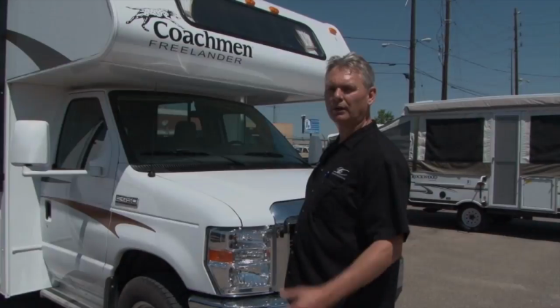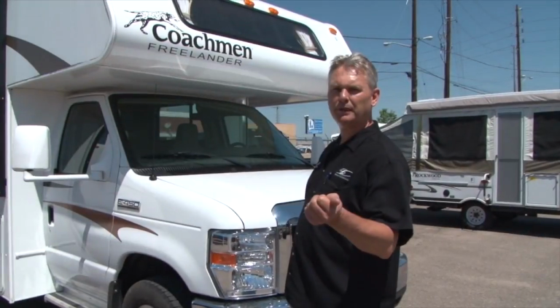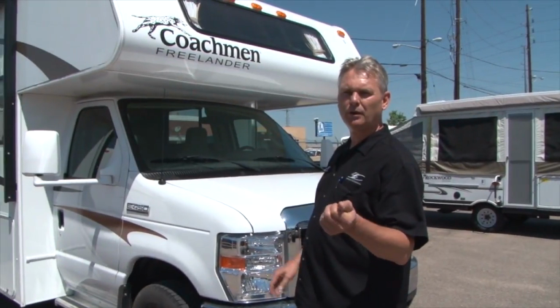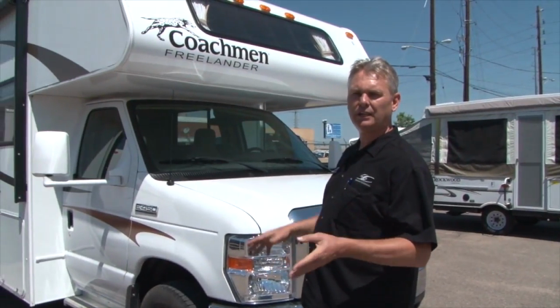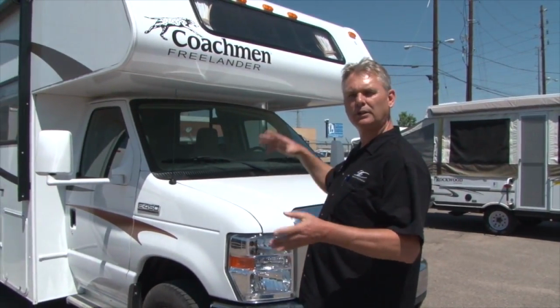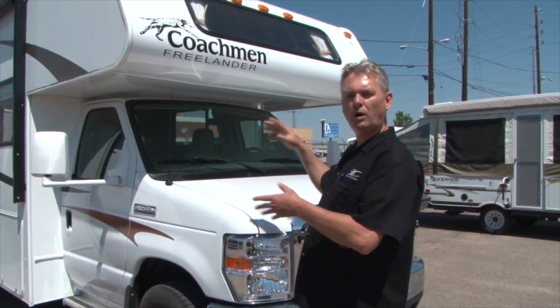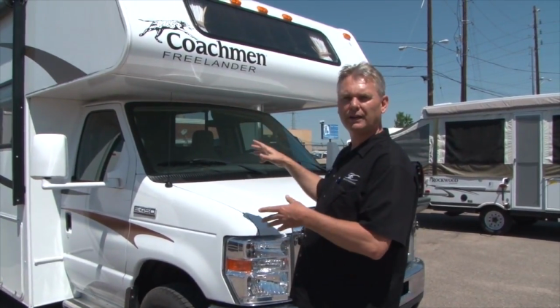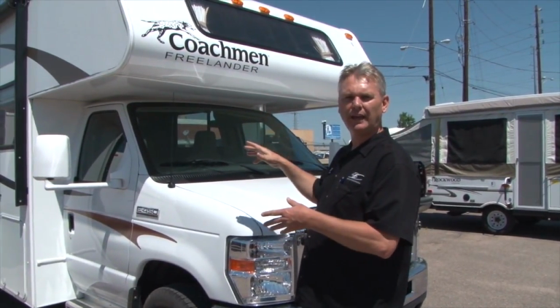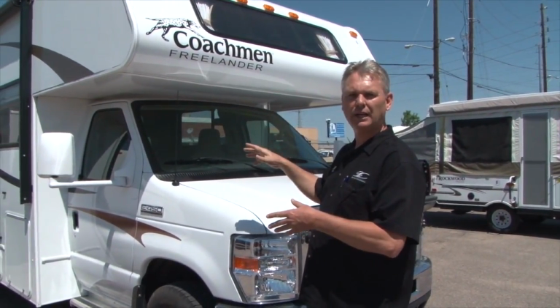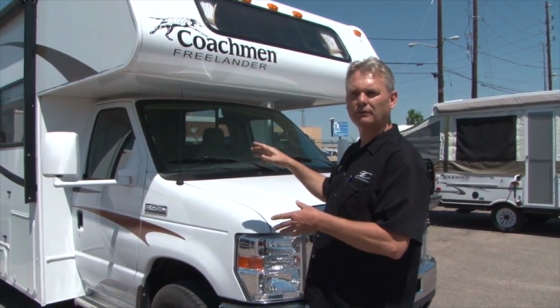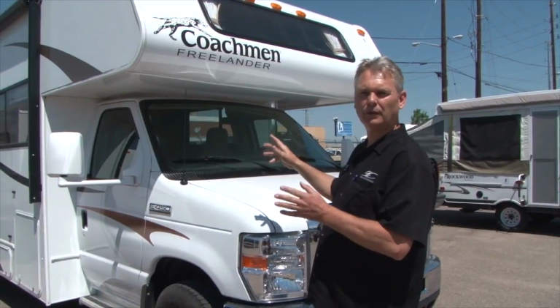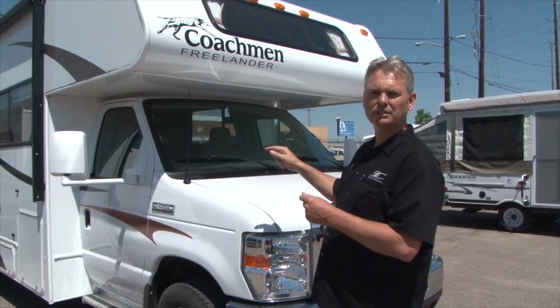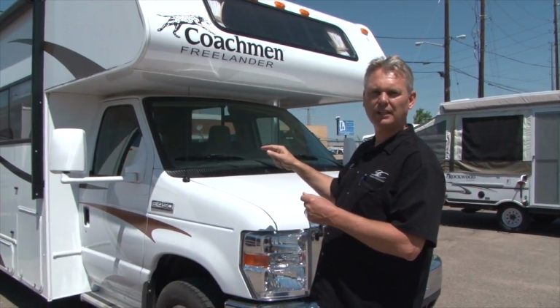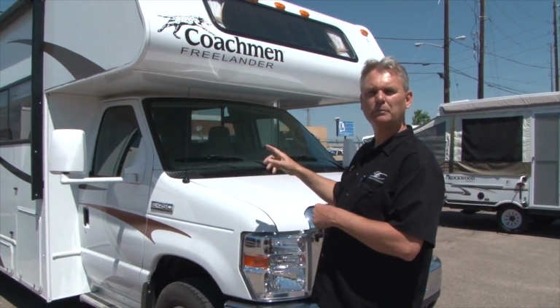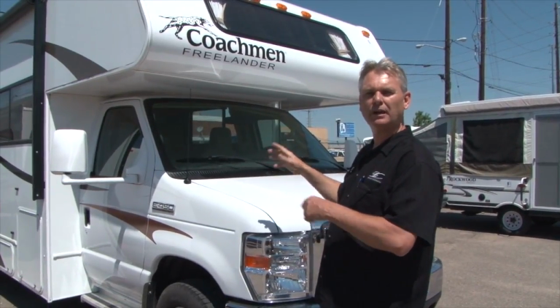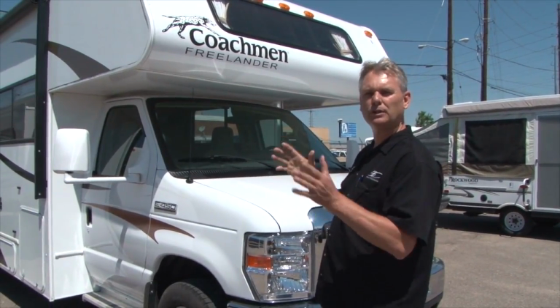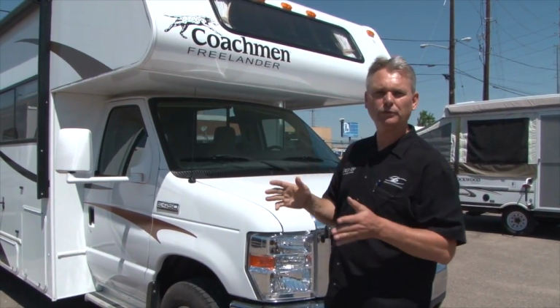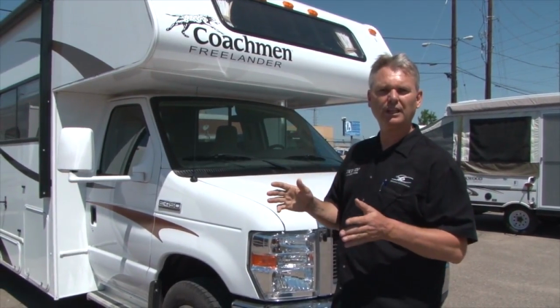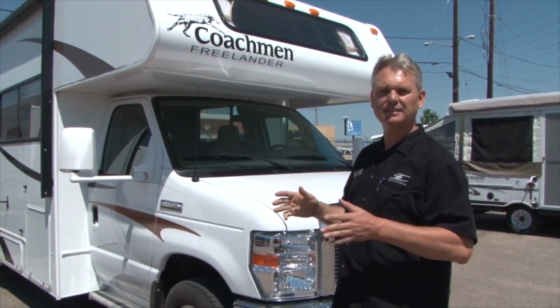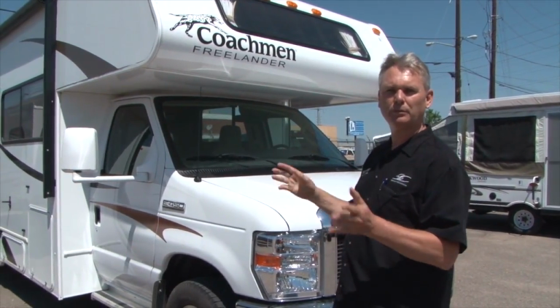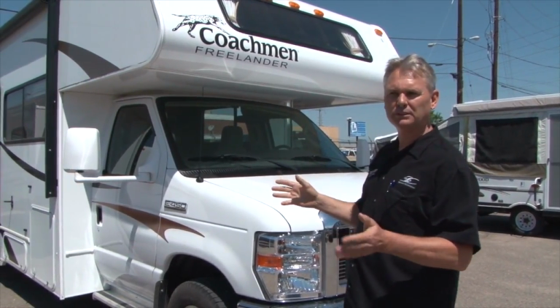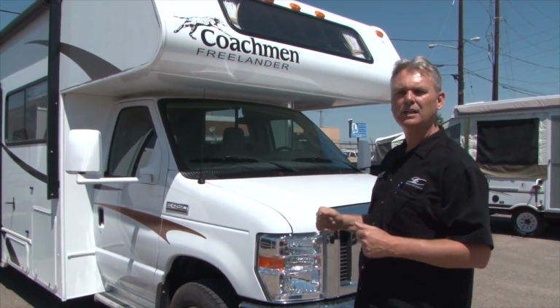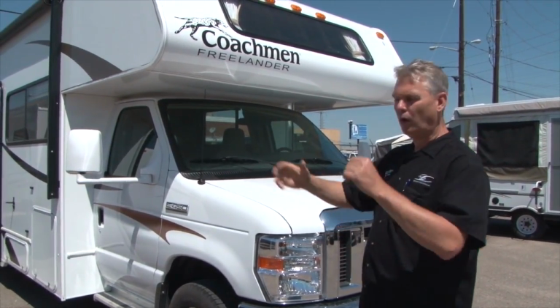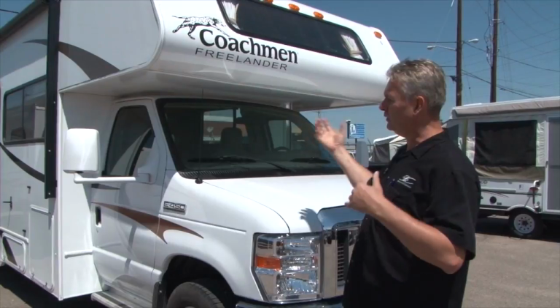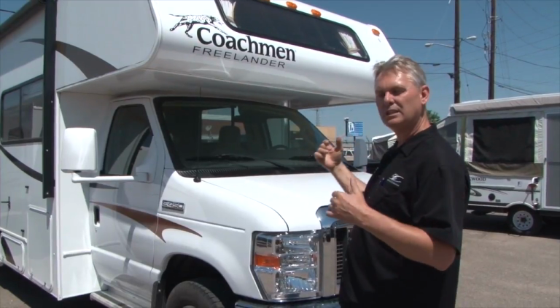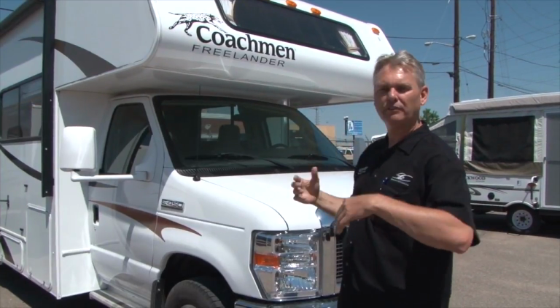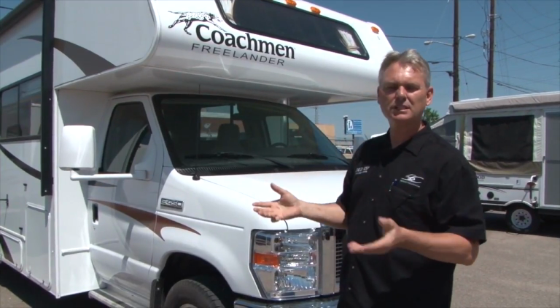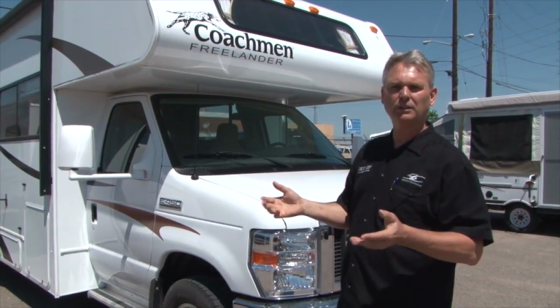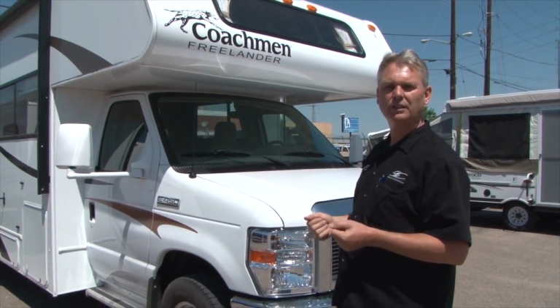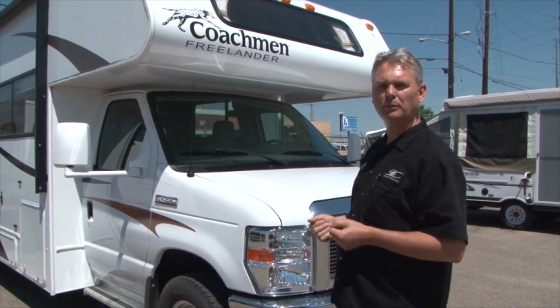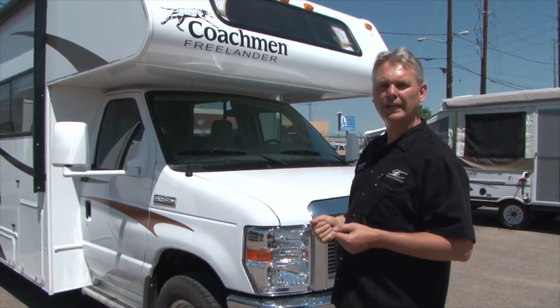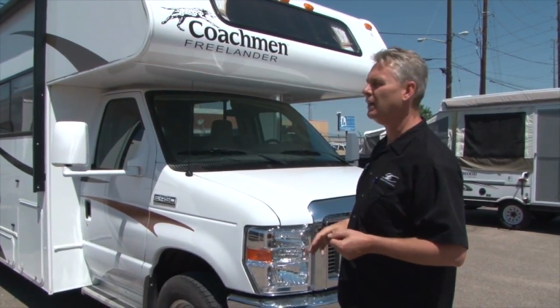Welcome to B&B RV. We're going to do a walk around on the outside of one of our rental units today. This happens to be our 32-foot Class C with bunks. All these units are set up very similarly, so this will help you on the outside.